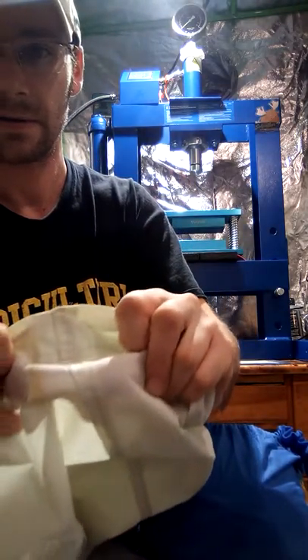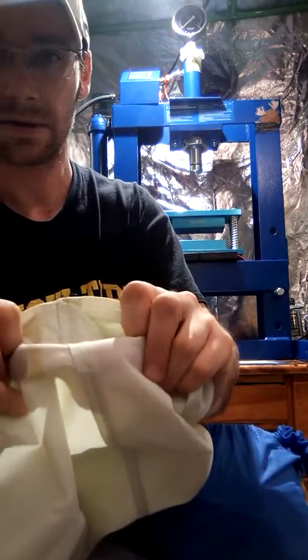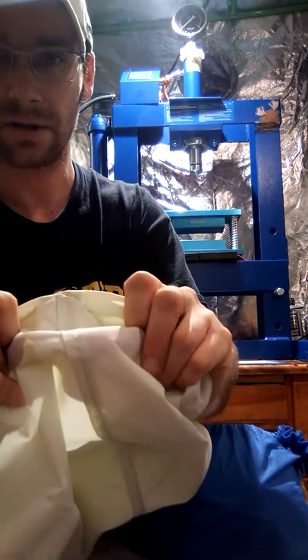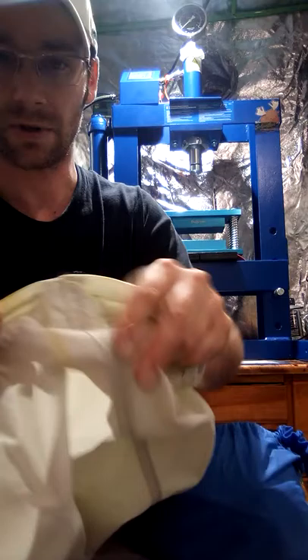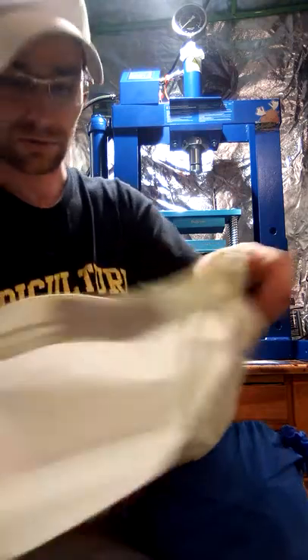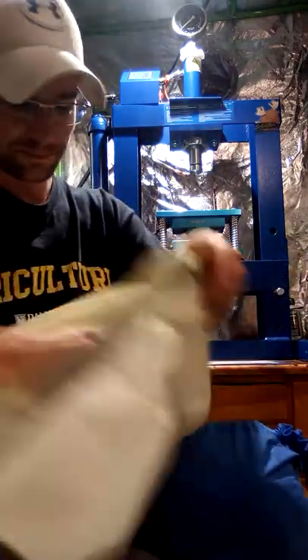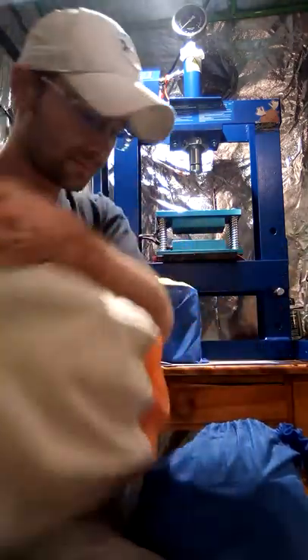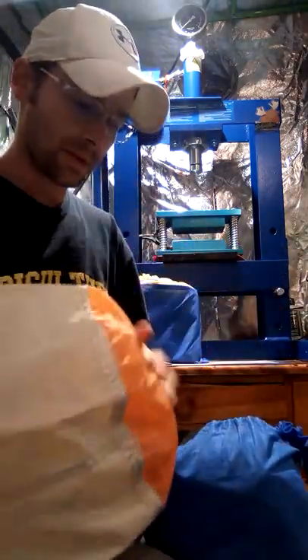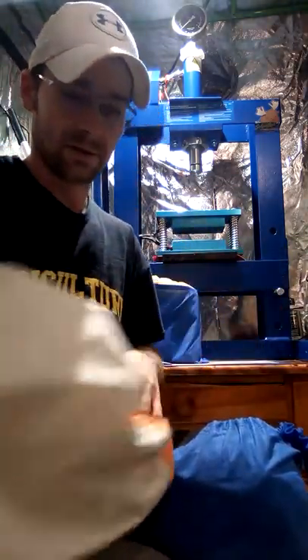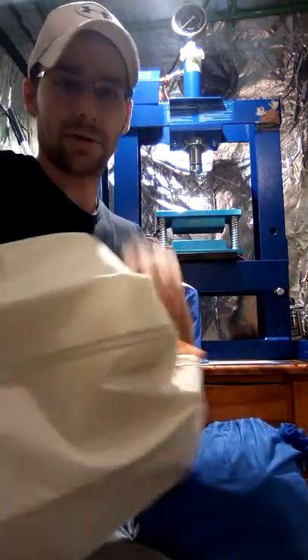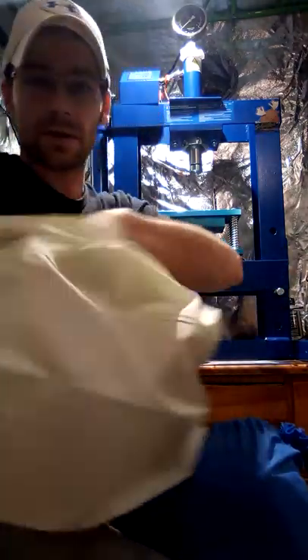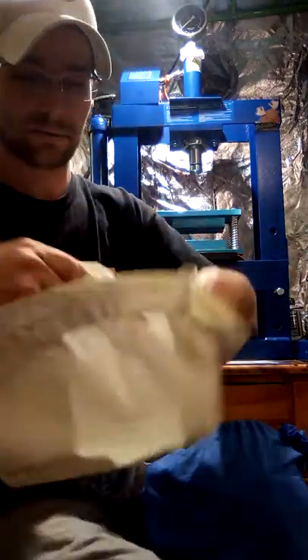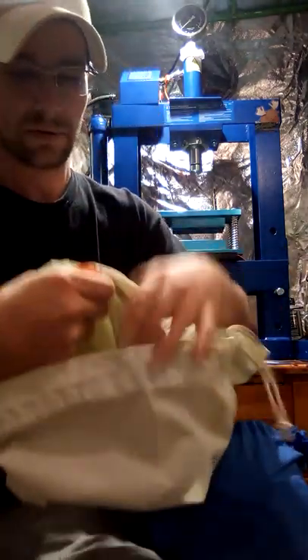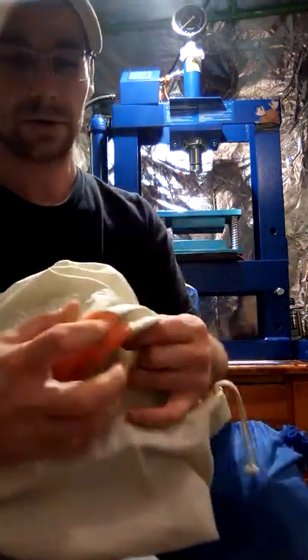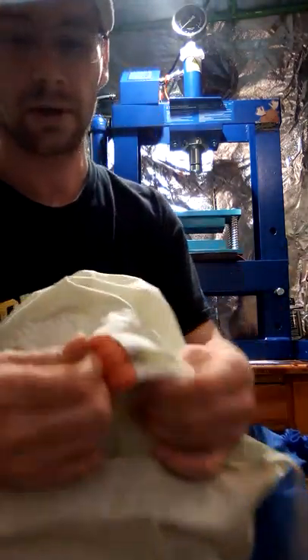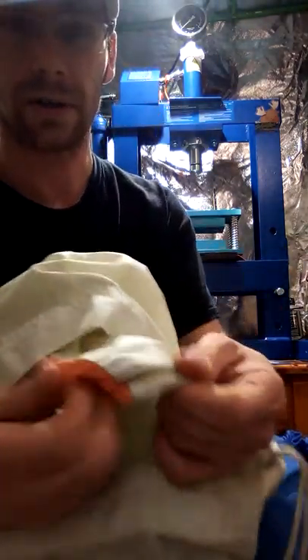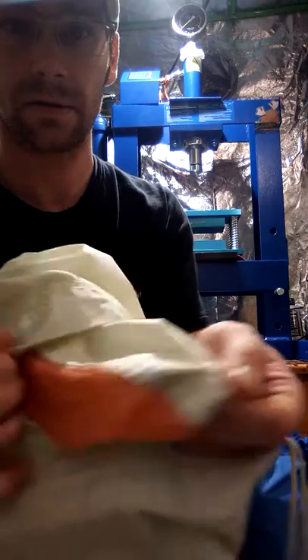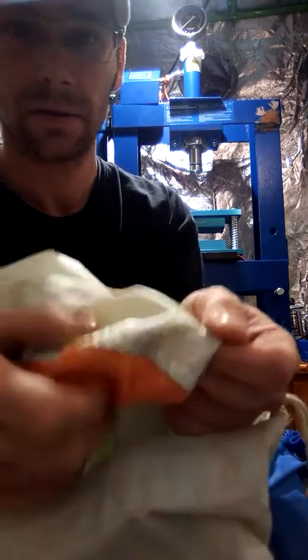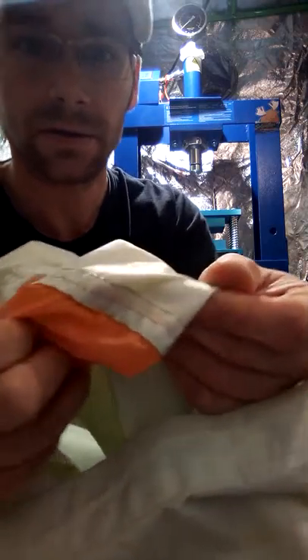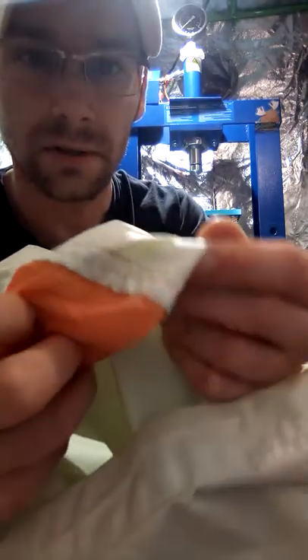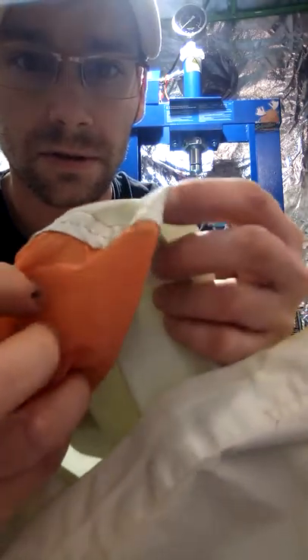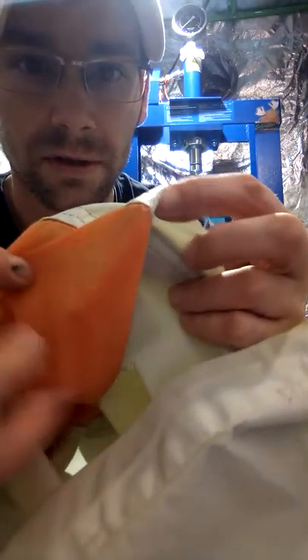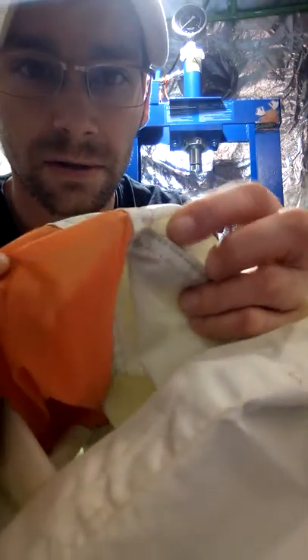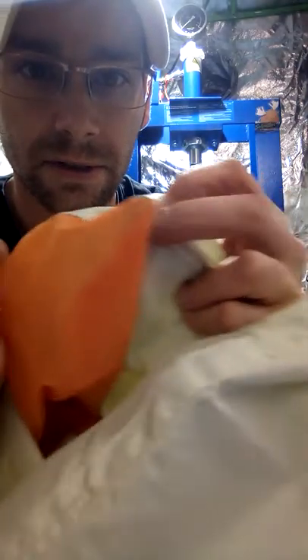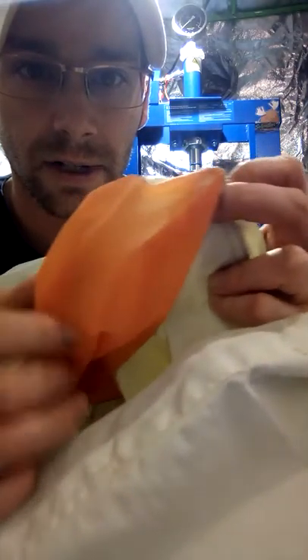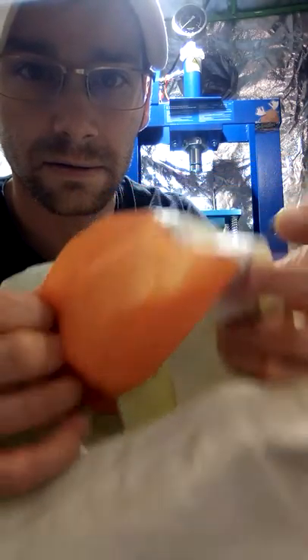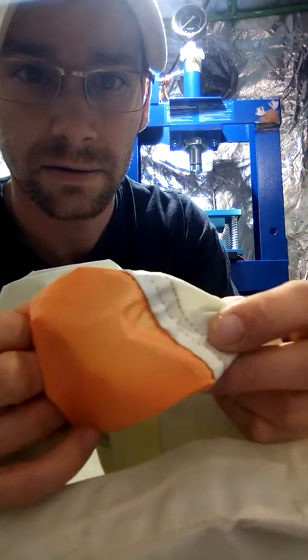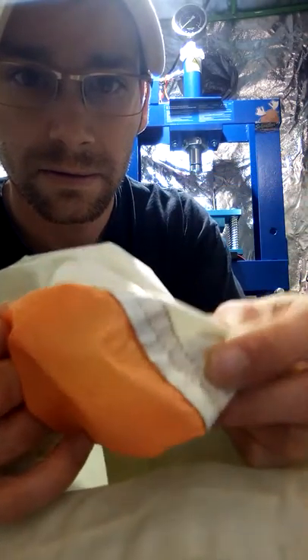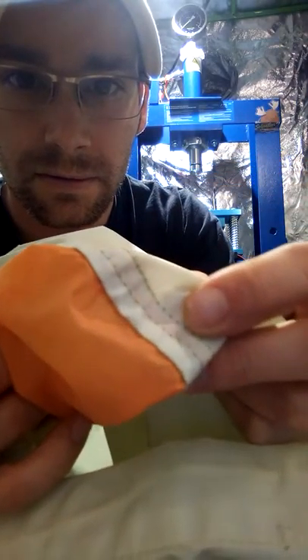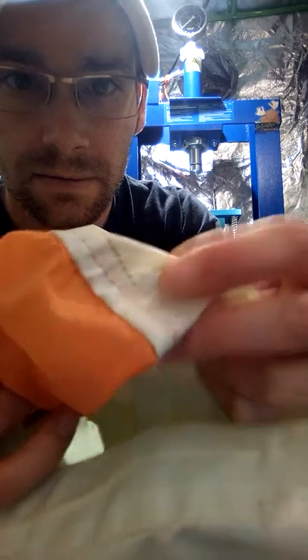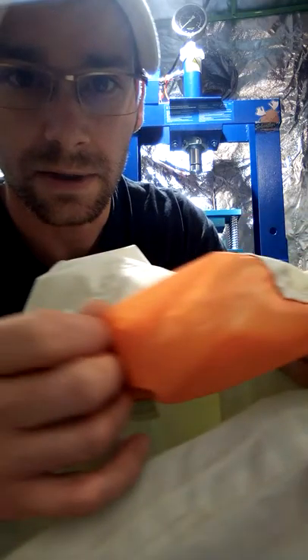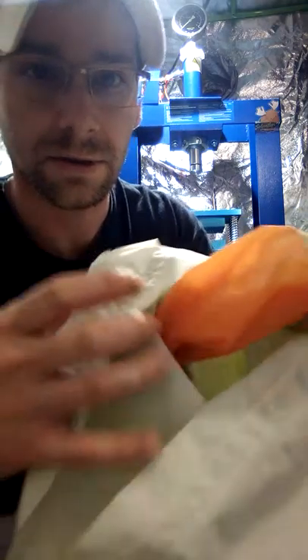This set of bags is three years old. I'll show you the inside — the screen's still nice and tight.